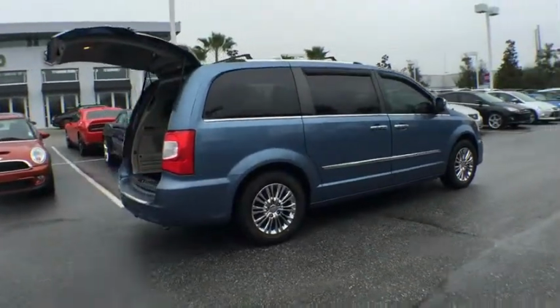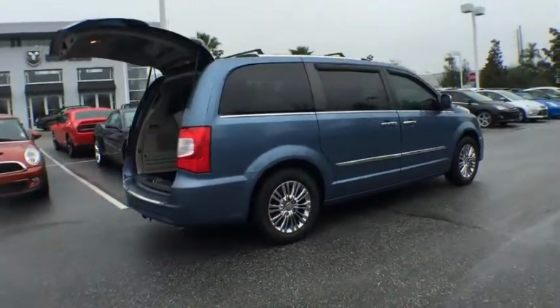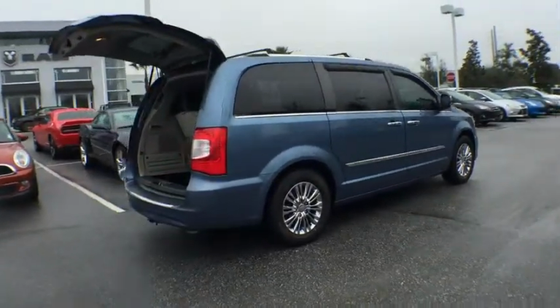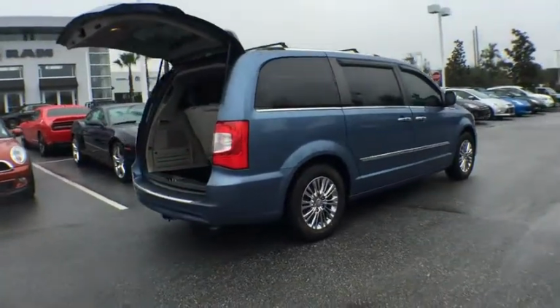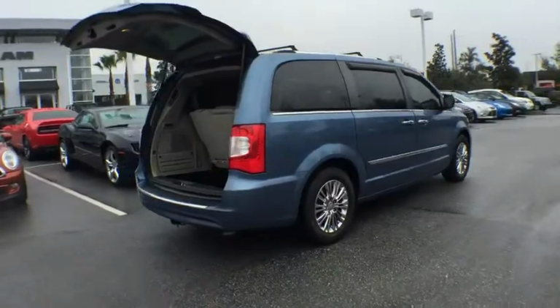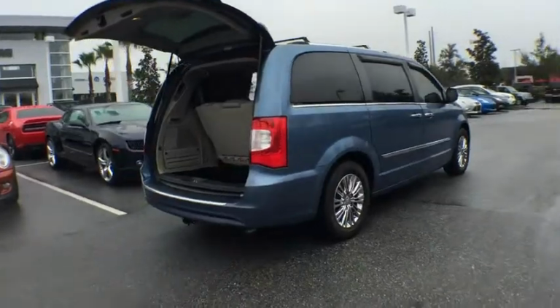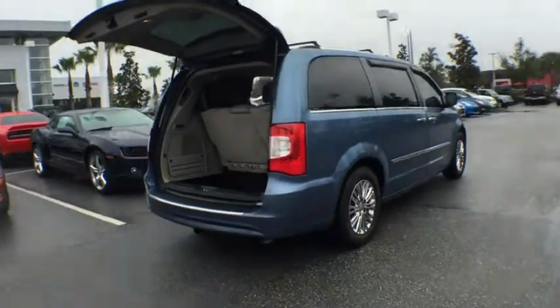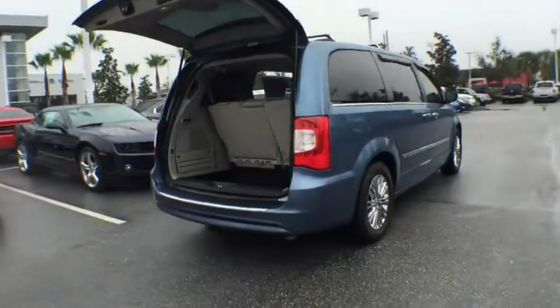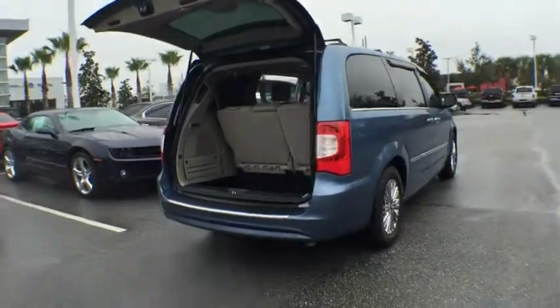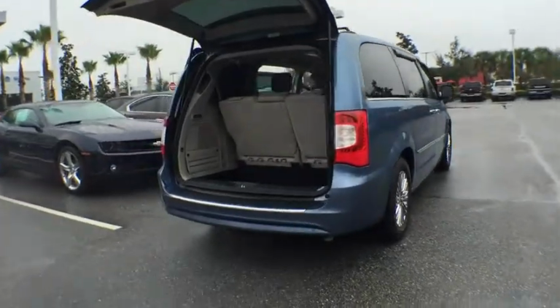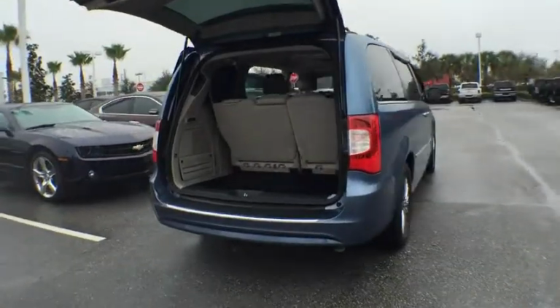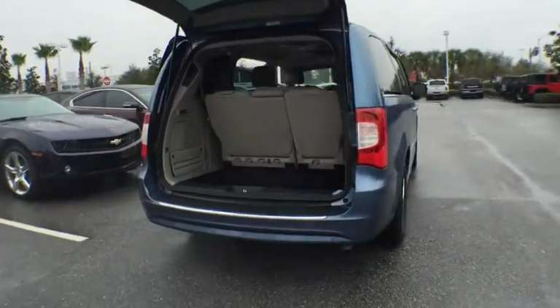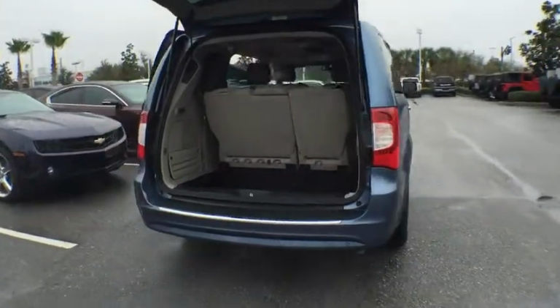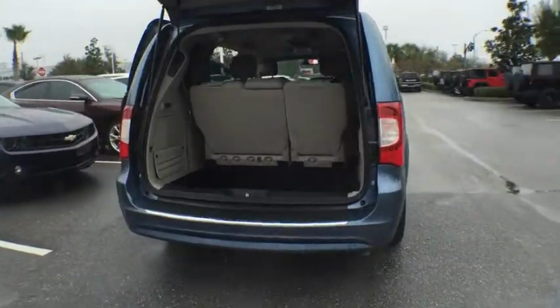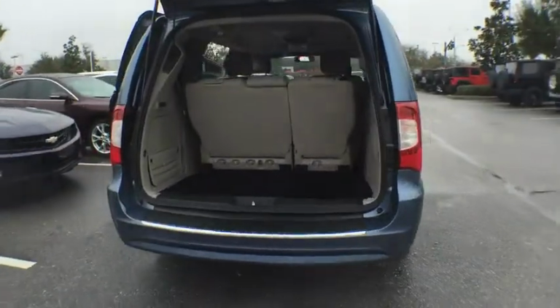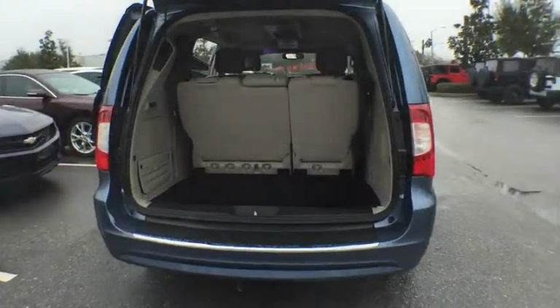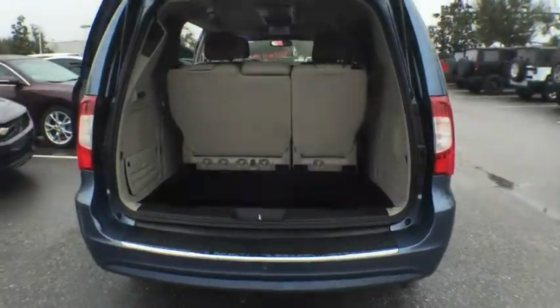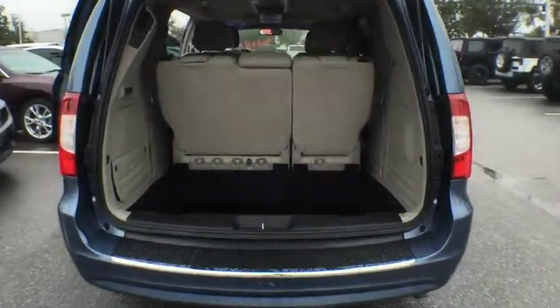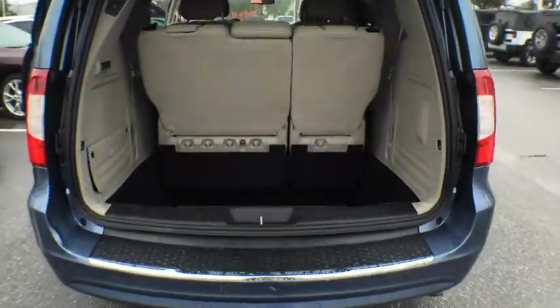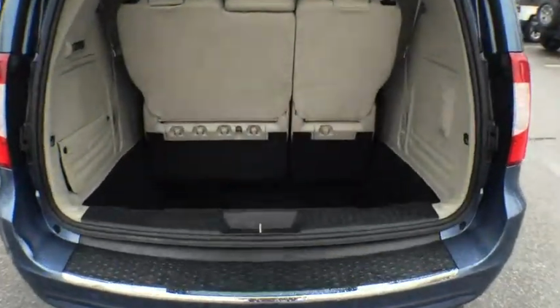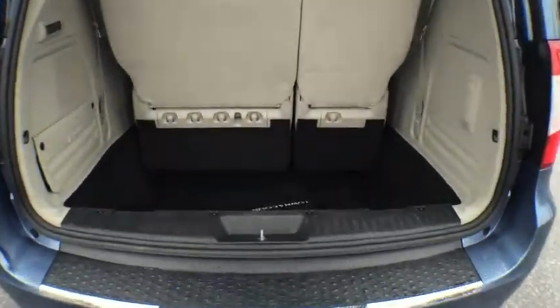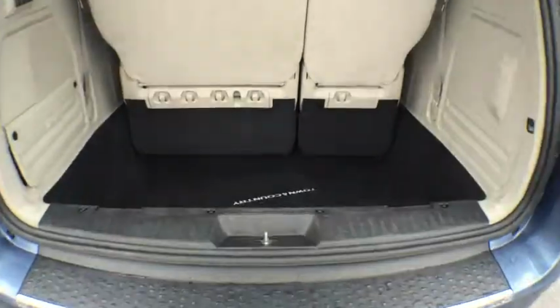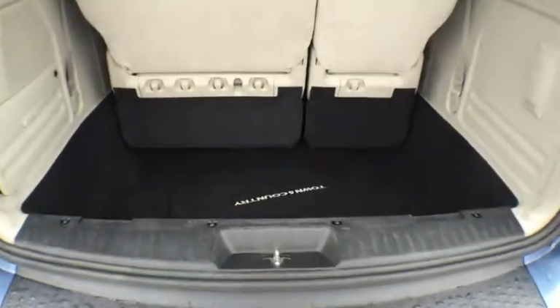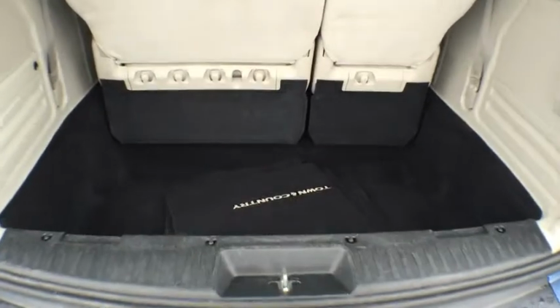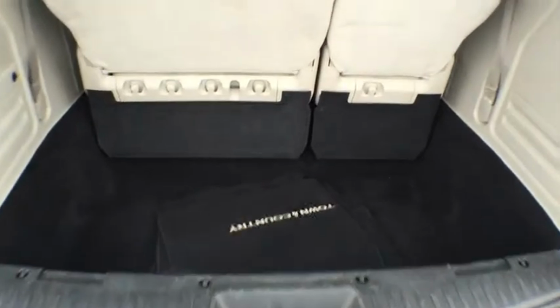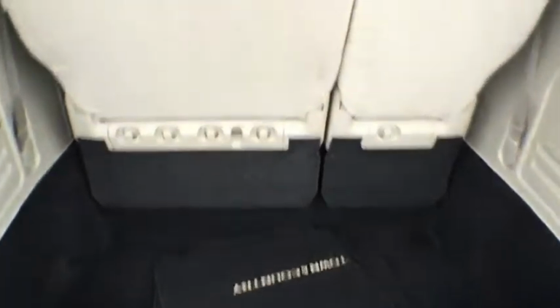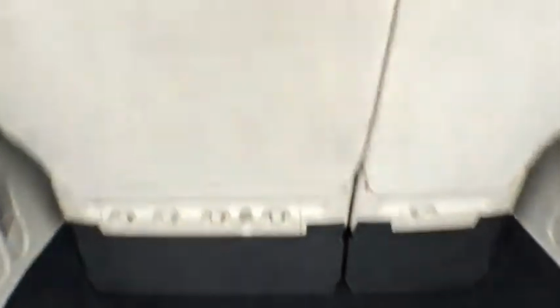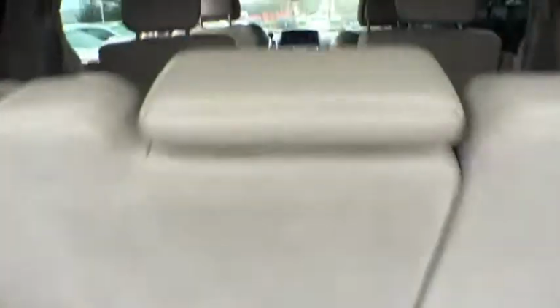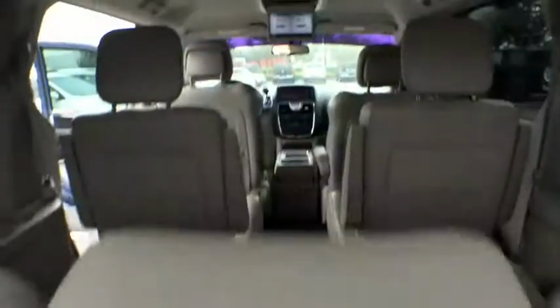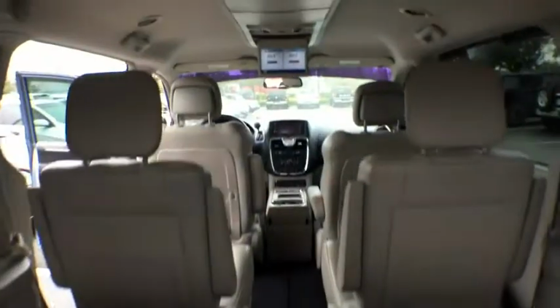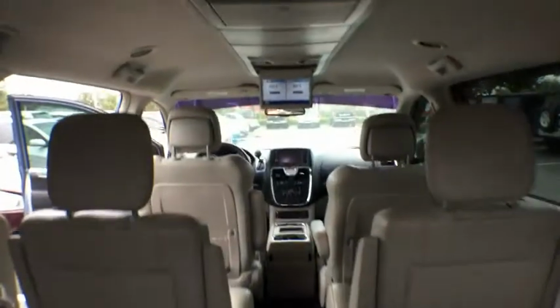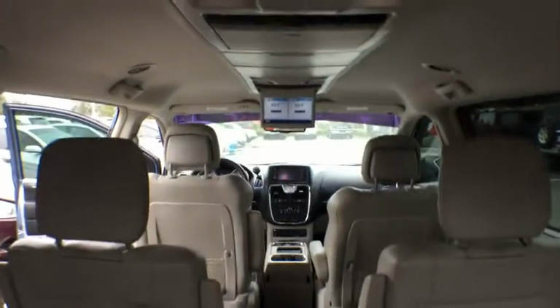Seat 7 comfortably and choose from stow-and-go seating or the innovative swivel-and-go seating. This vehicle has less than 65,000 miles.